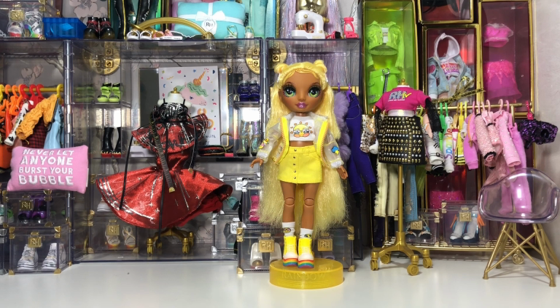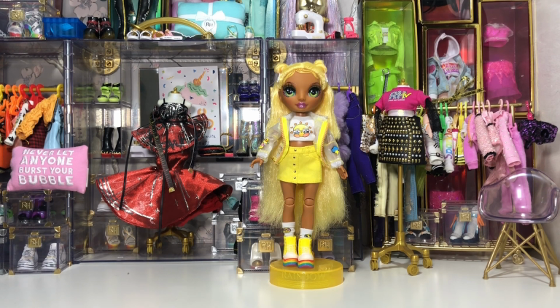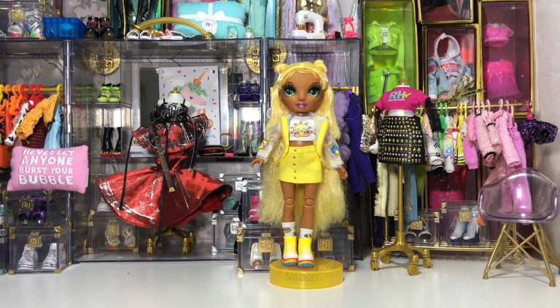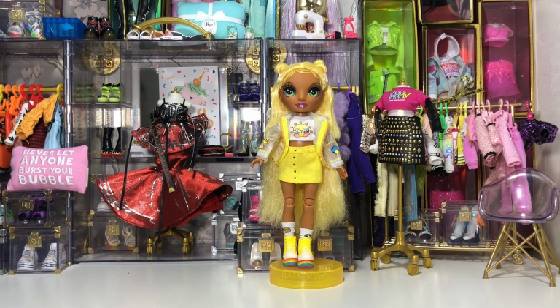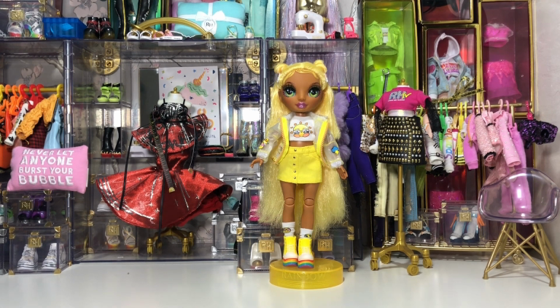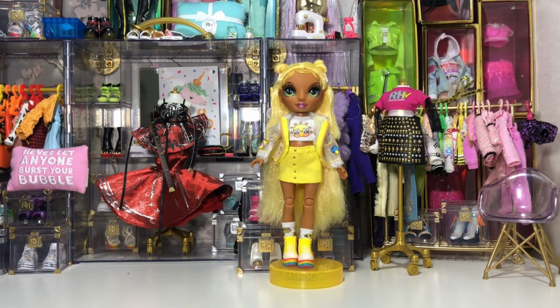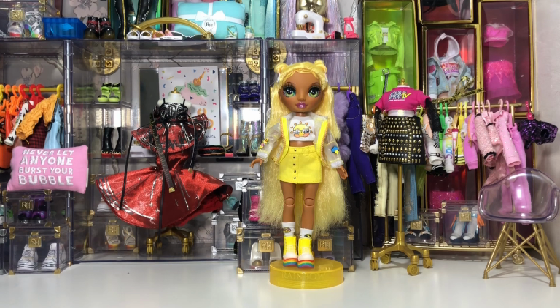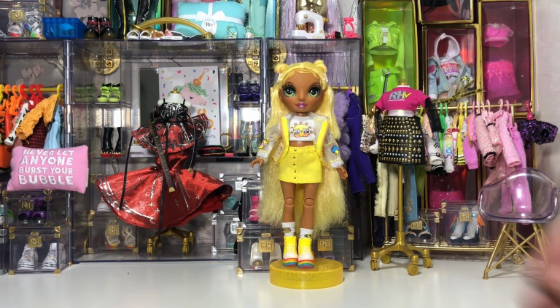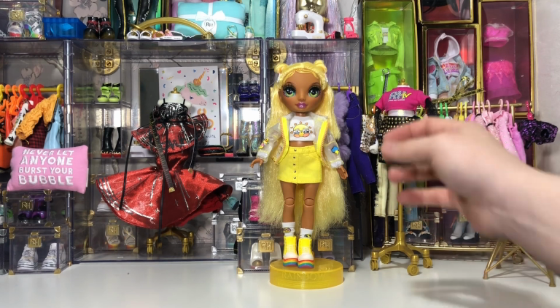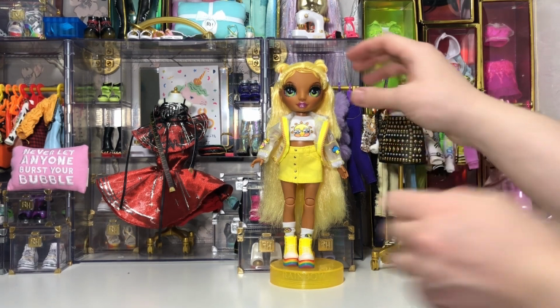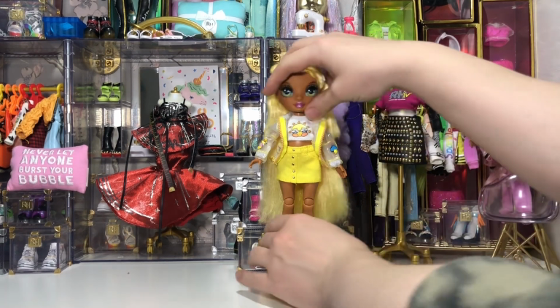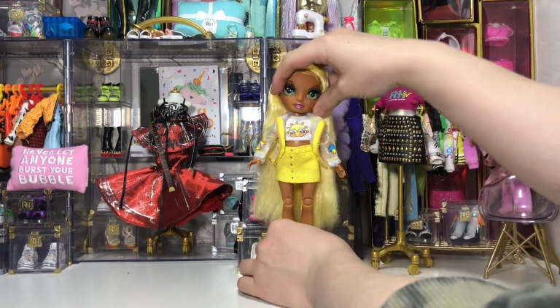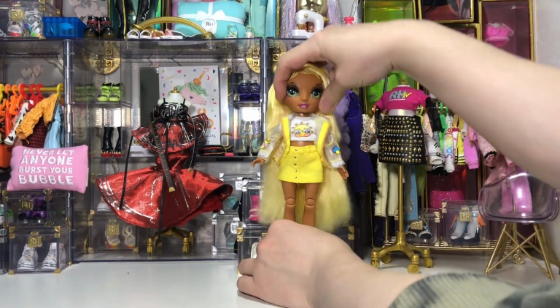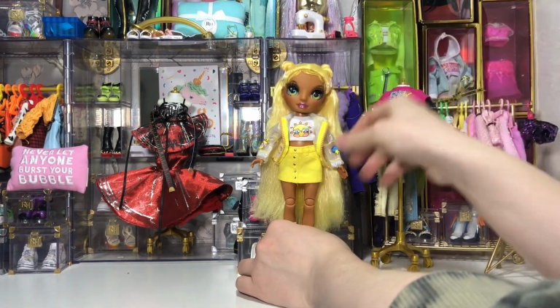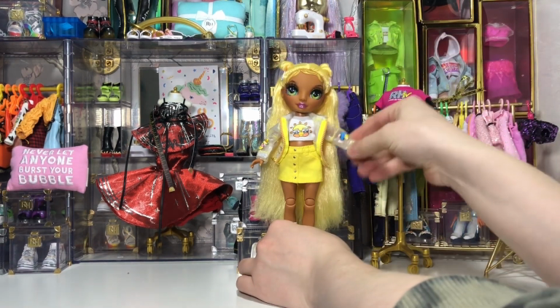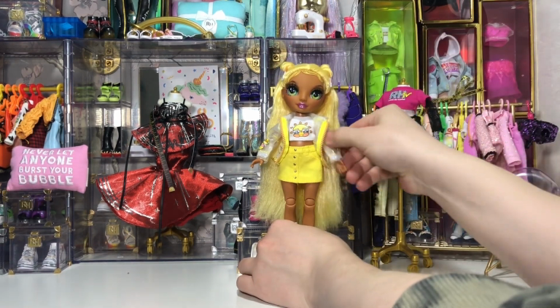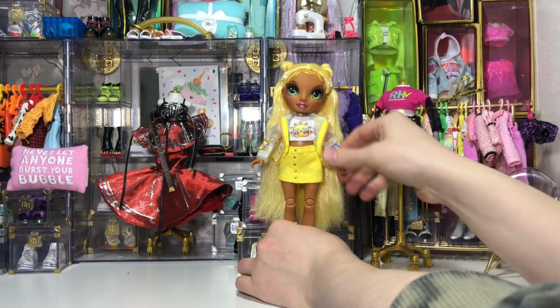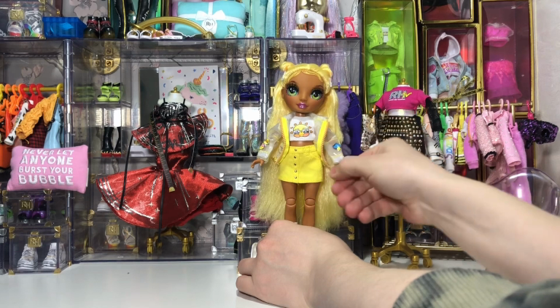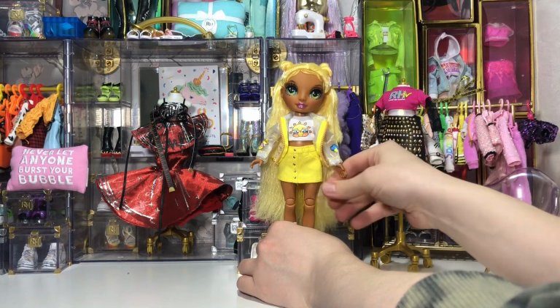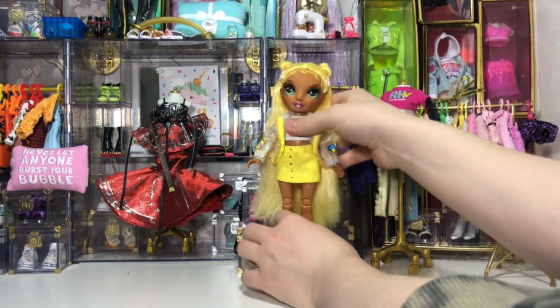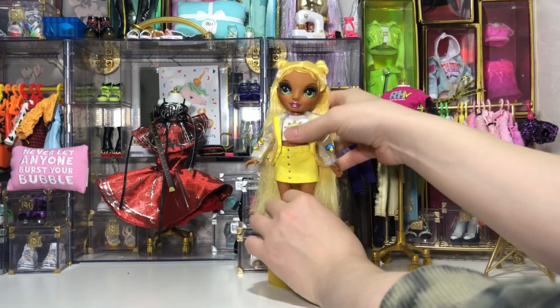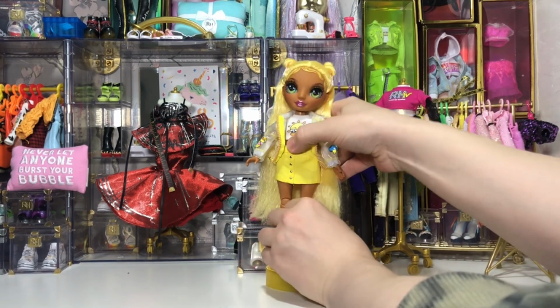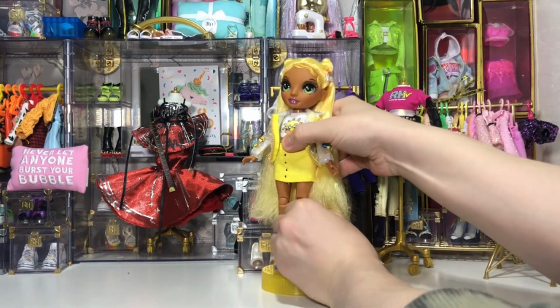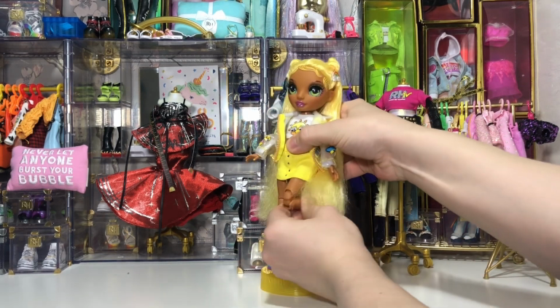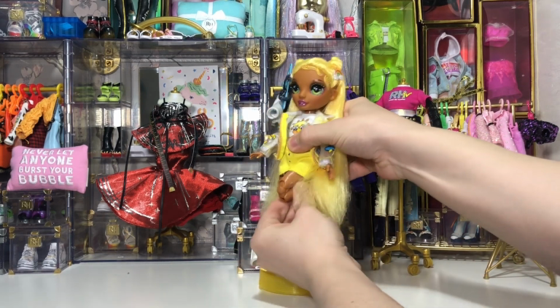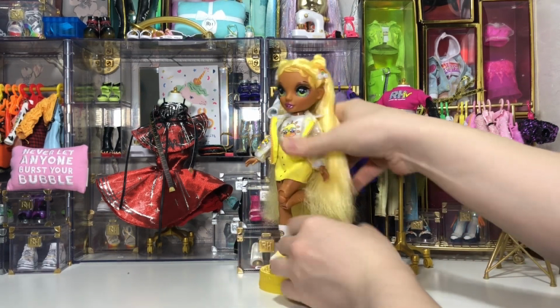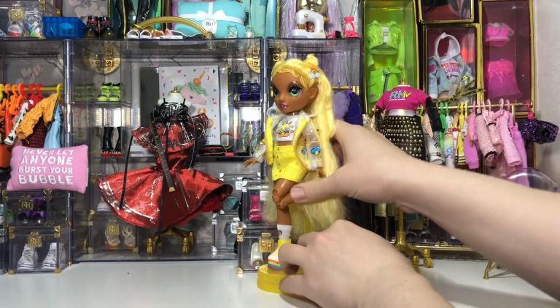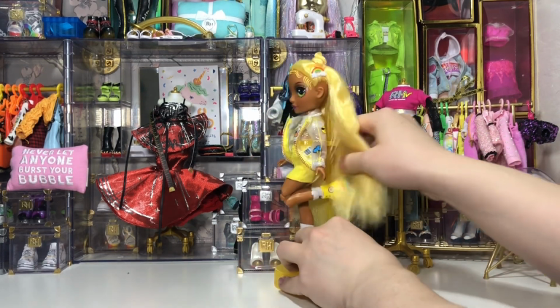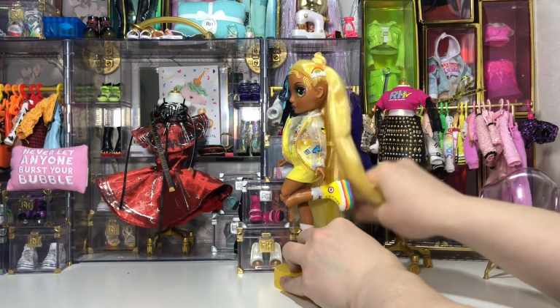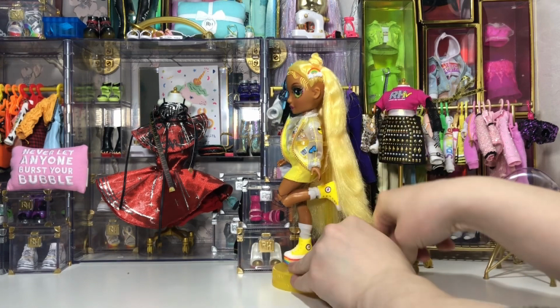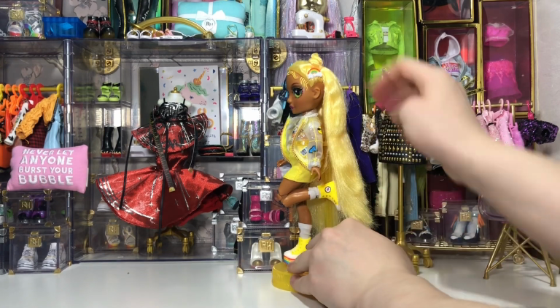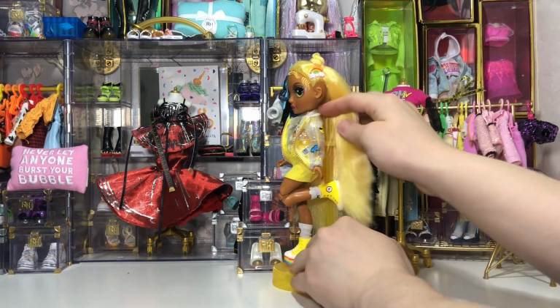Let's go over the articulation. She has the normal Rainbow High articulation with the new neck articulation — so there's the neck, shoulder, elbow, wrist, then she has the thigh and normal knee articulation, and here you can see how far the knee bends from the side.